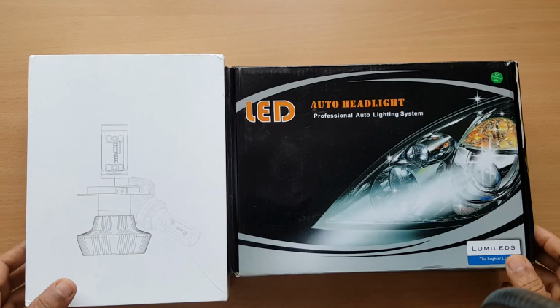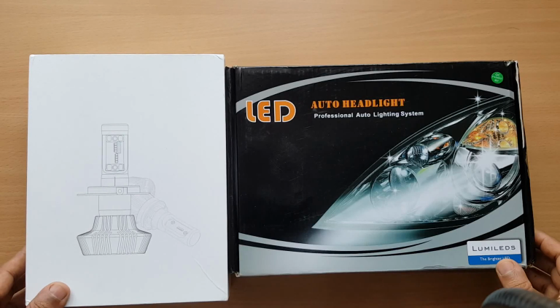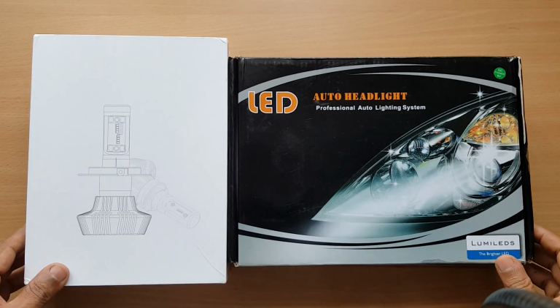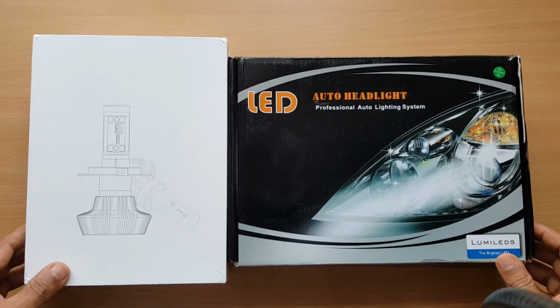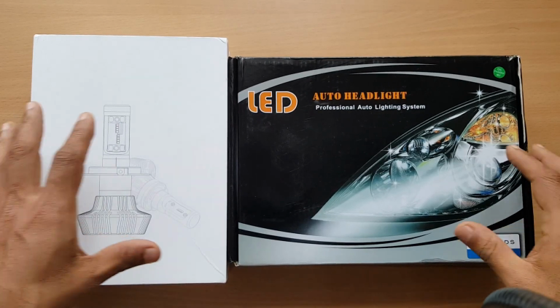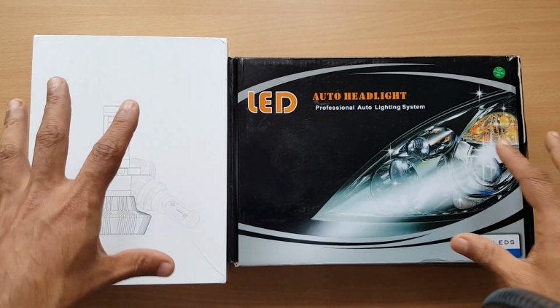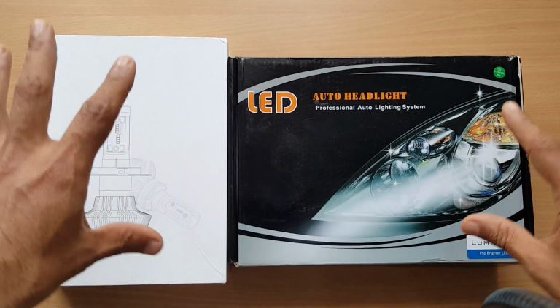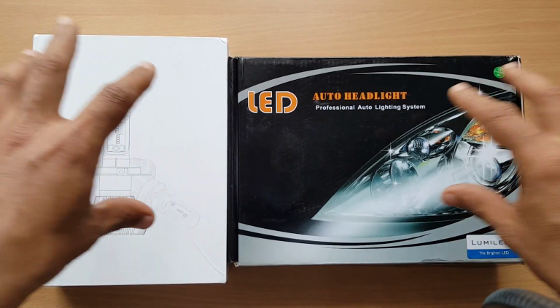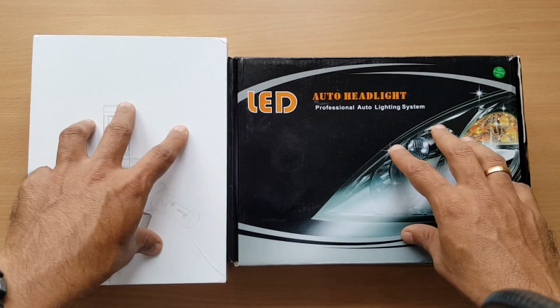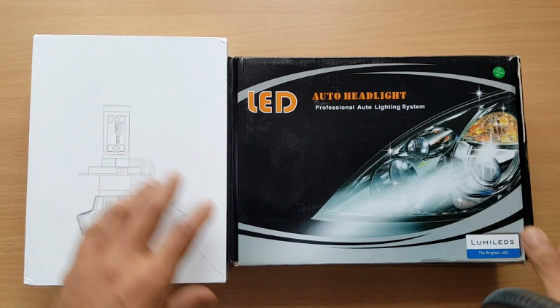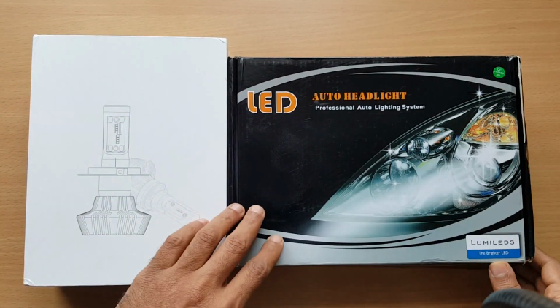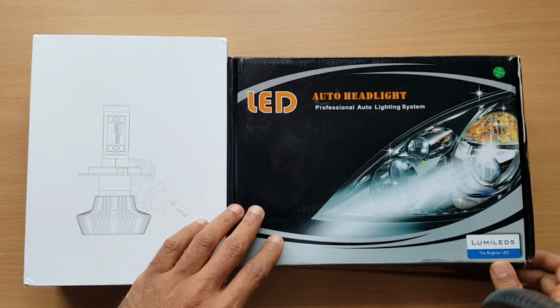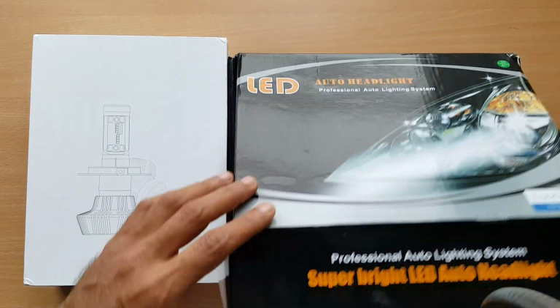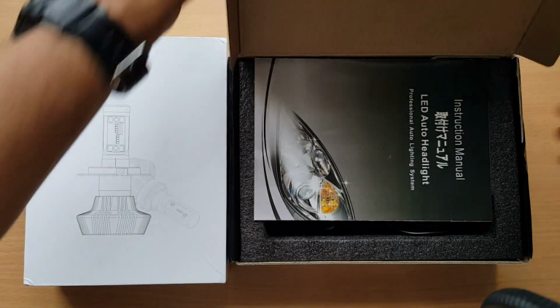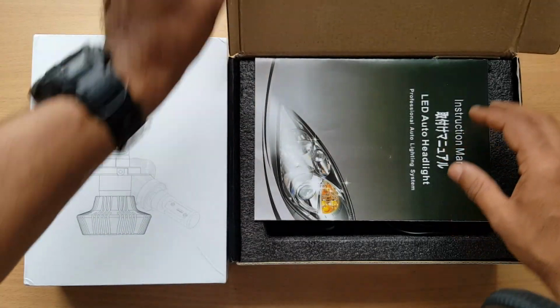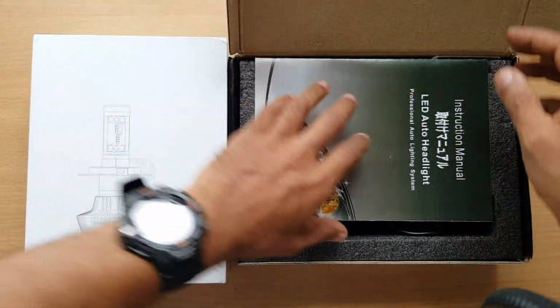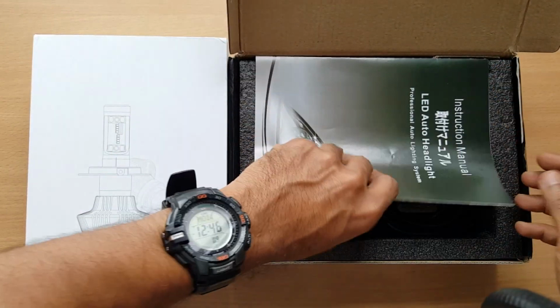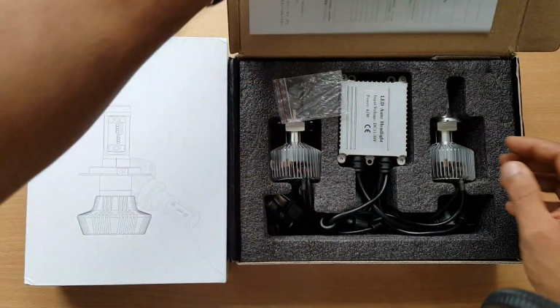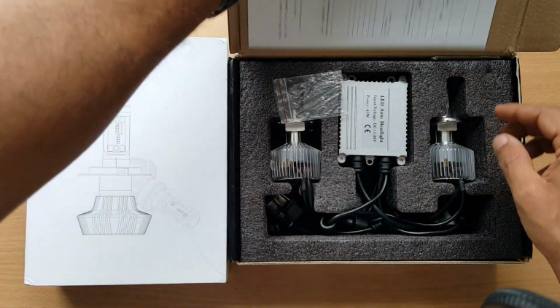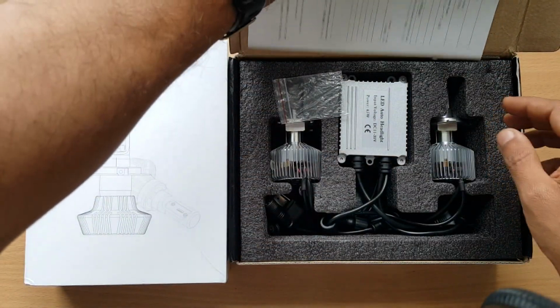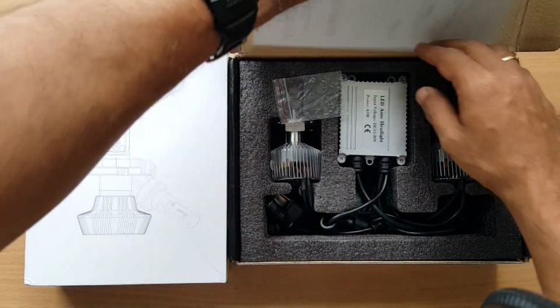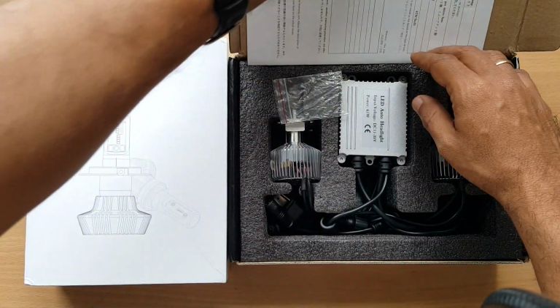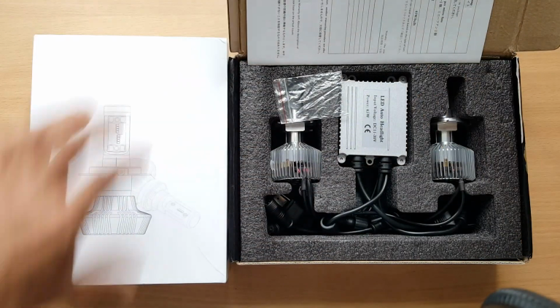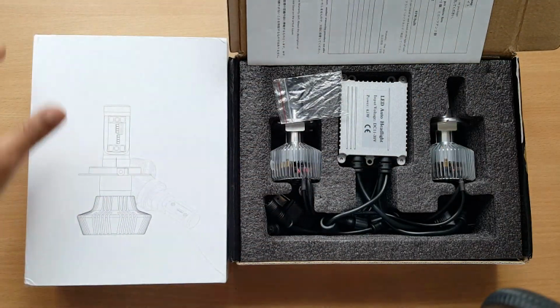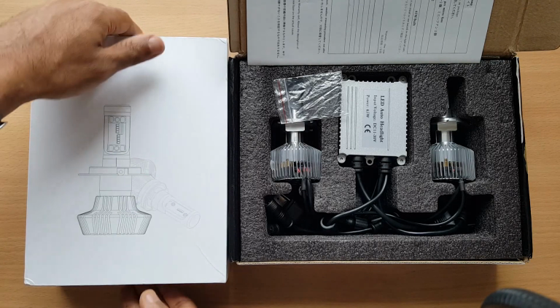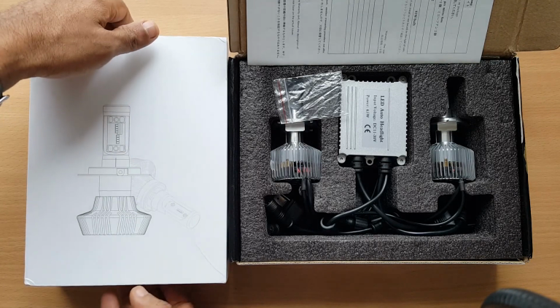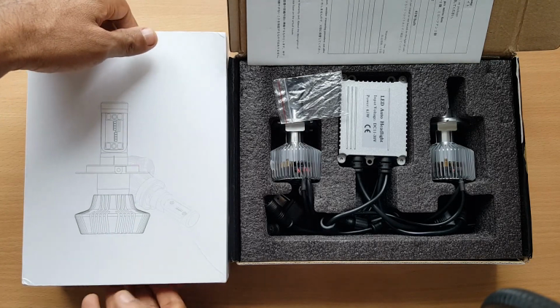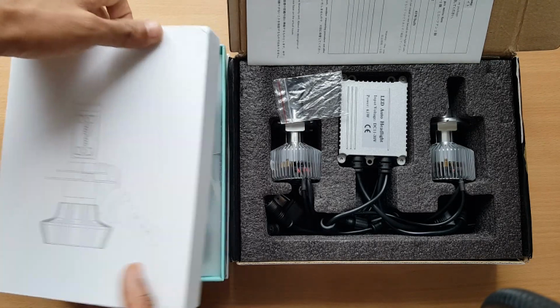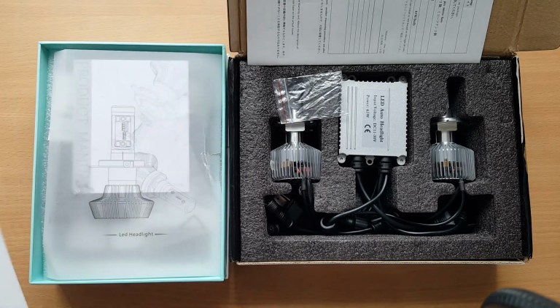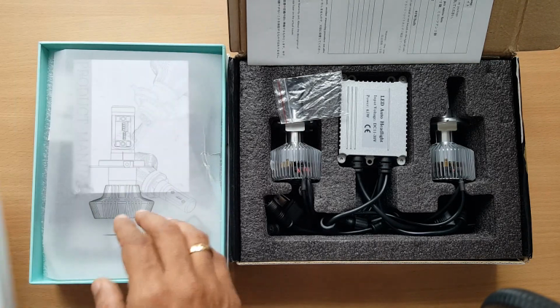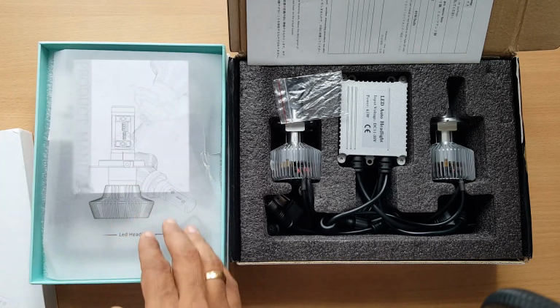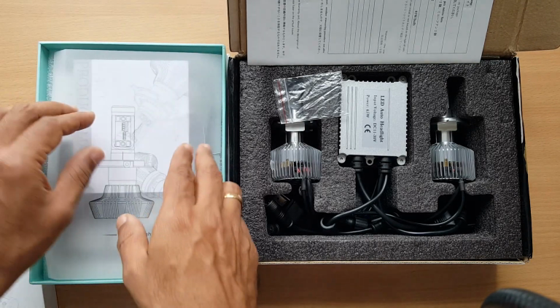This video is about comparing two different H4 LED headlight bulbs — specifically the two different types of light patterns they produce.